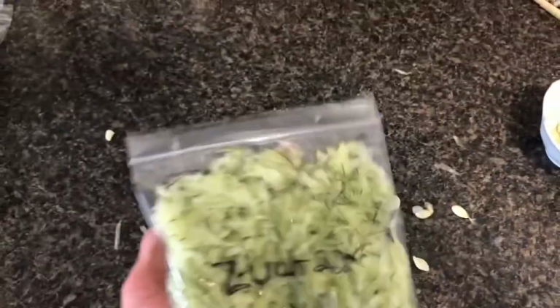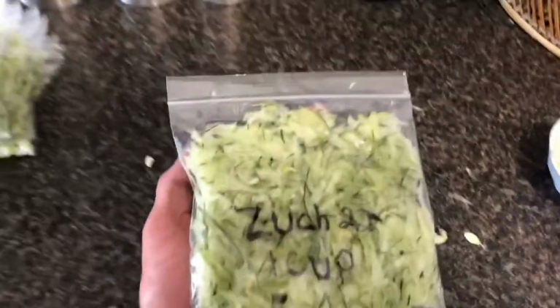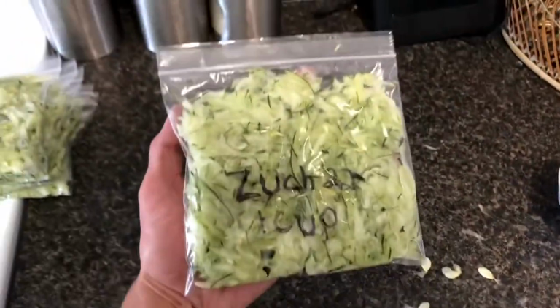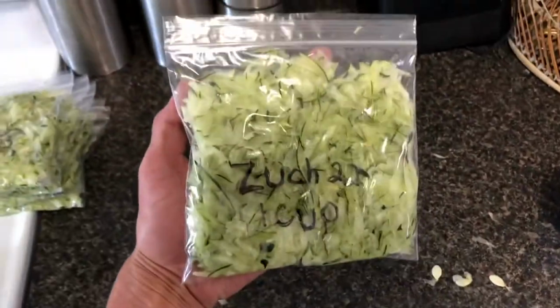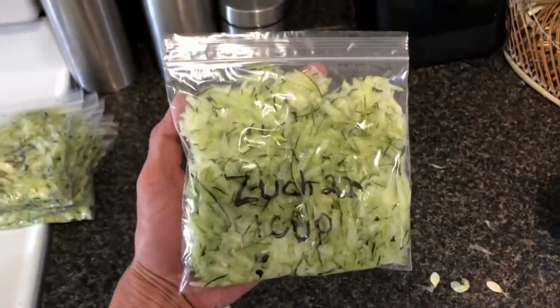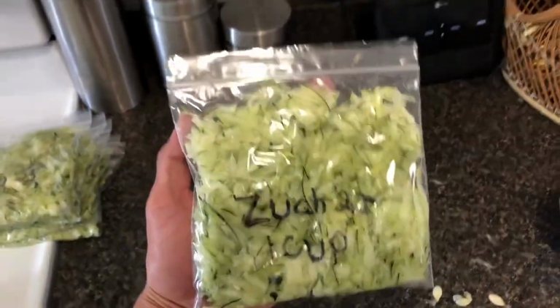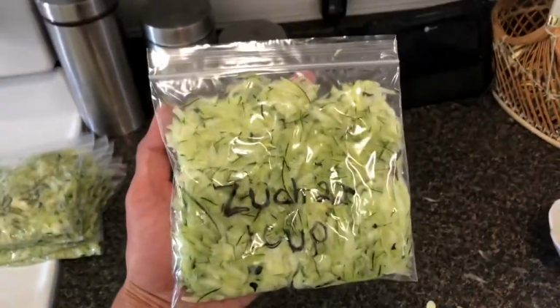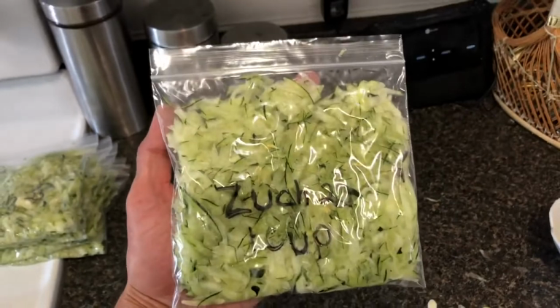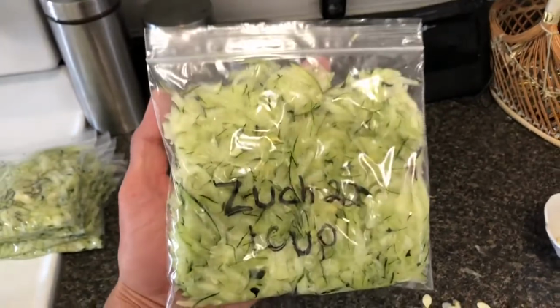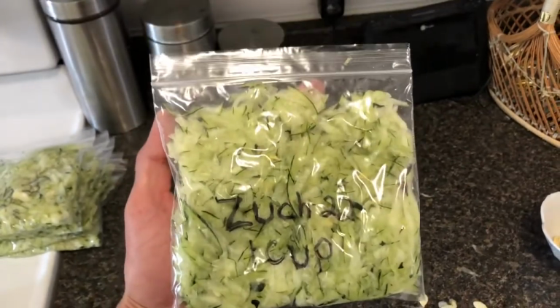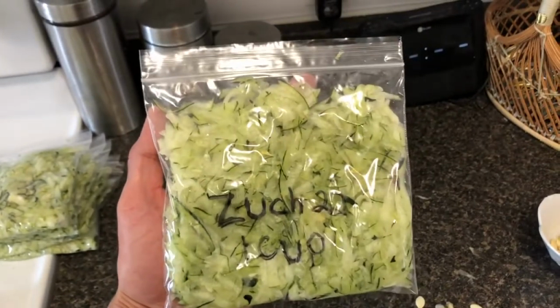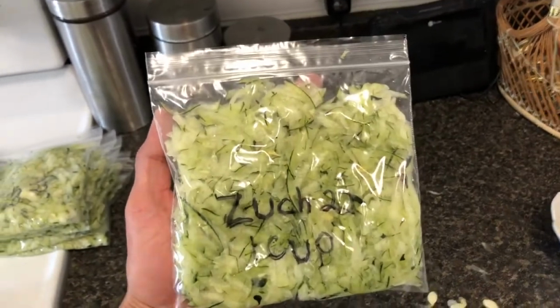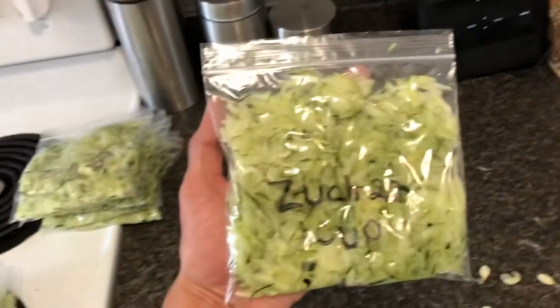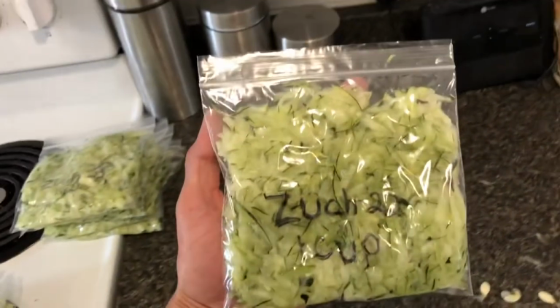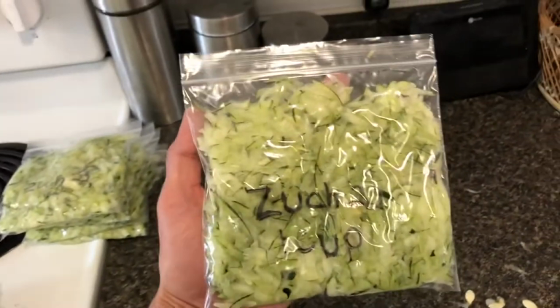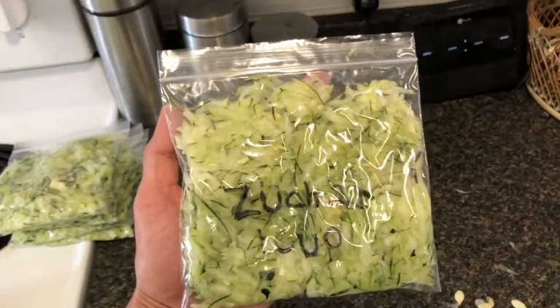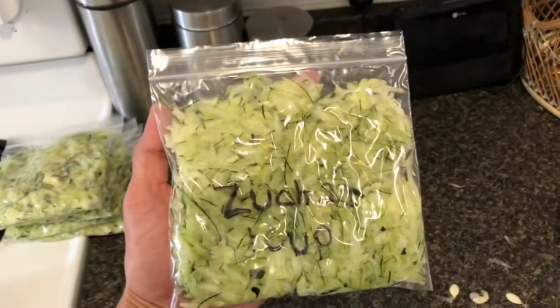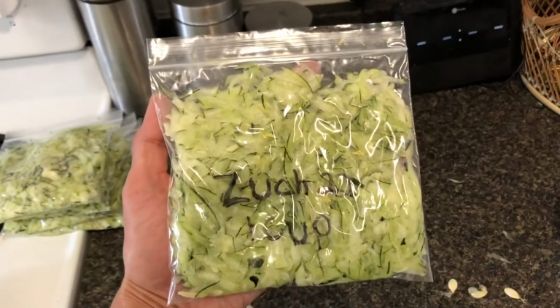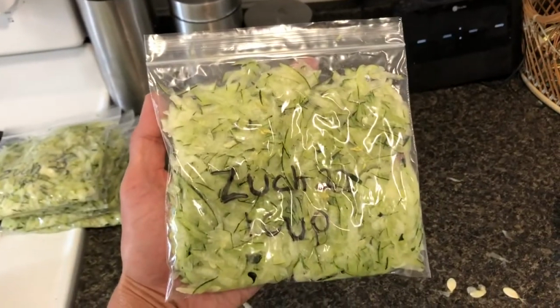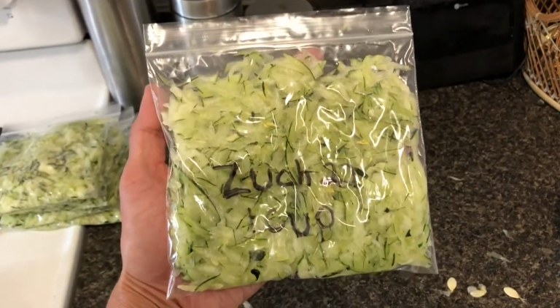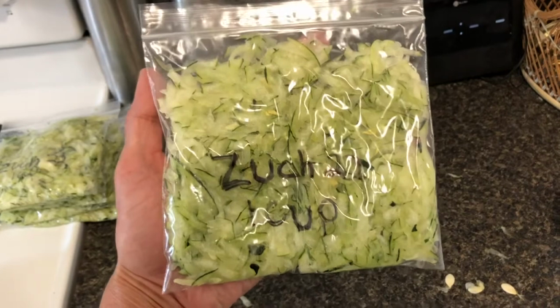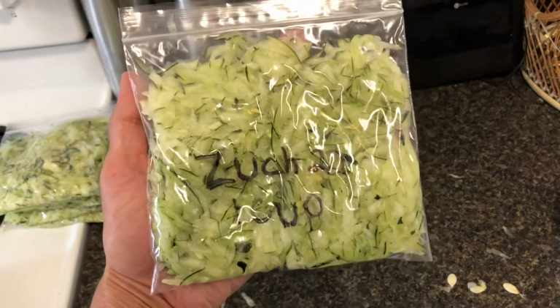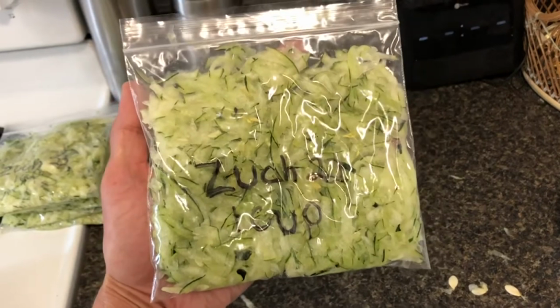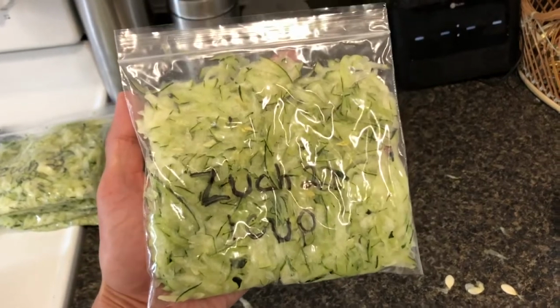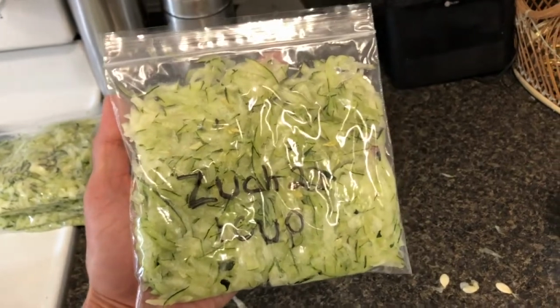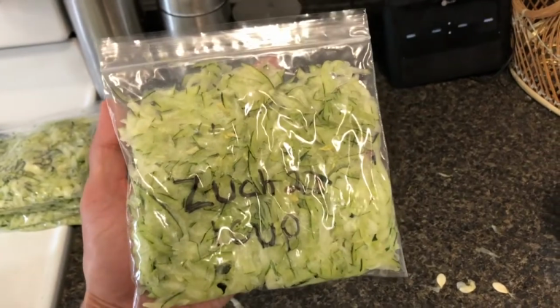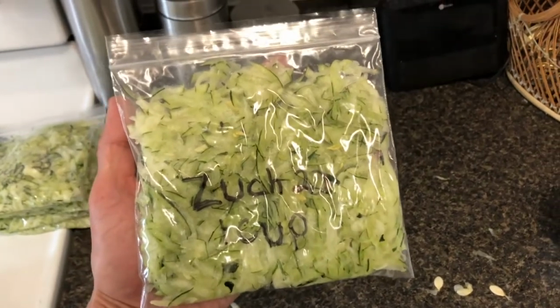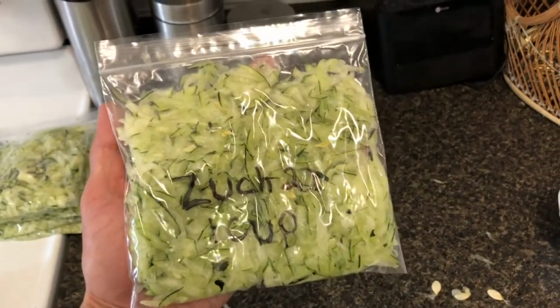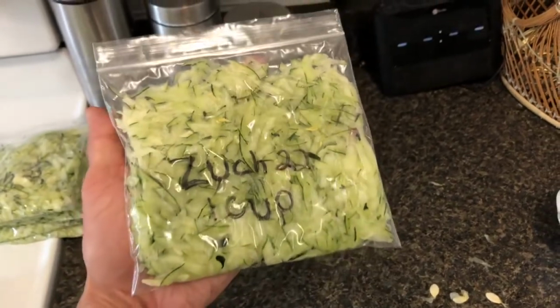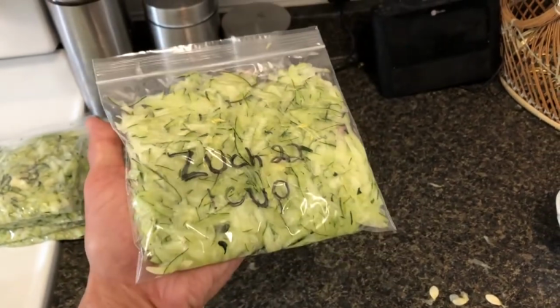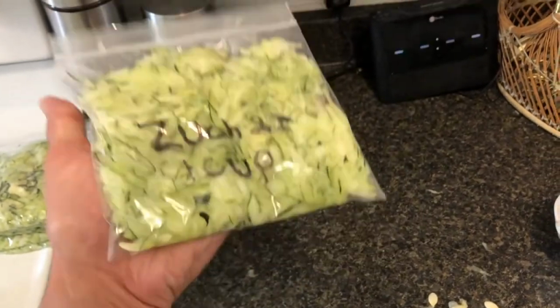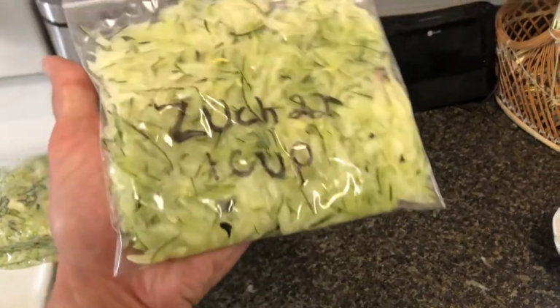I do it into a great big bowl, and then I measure them out into one cup portions, because generally that's the amount of shredded zucchini you're going to put into zucchini bread or zucchini muffins or whatever.